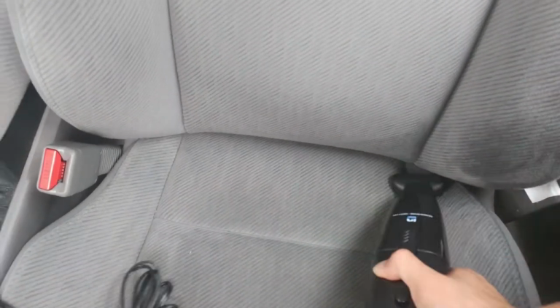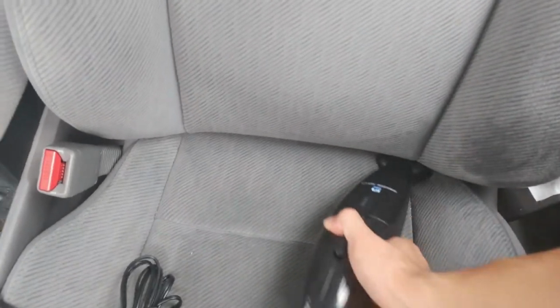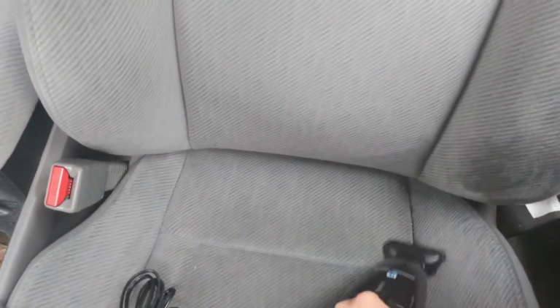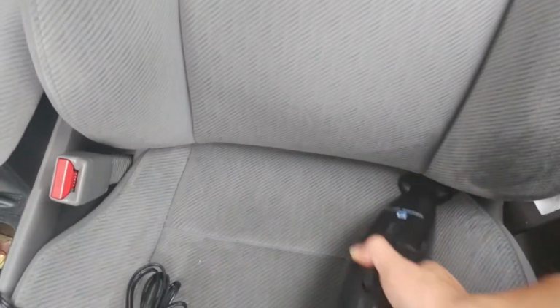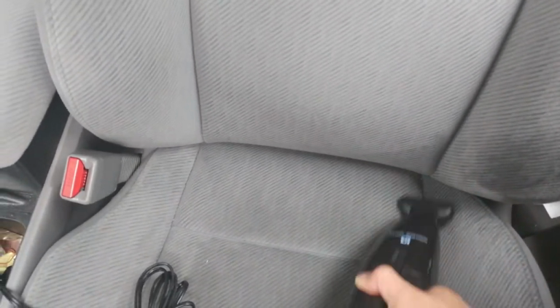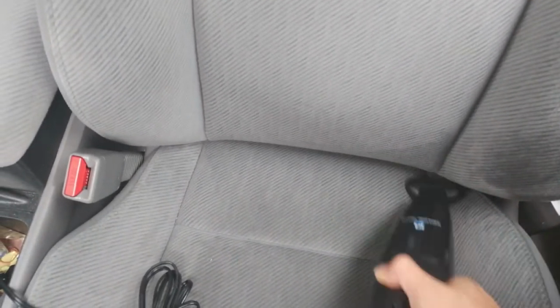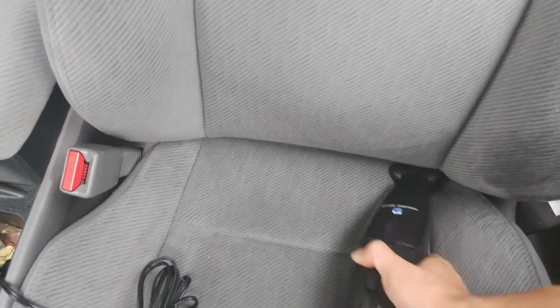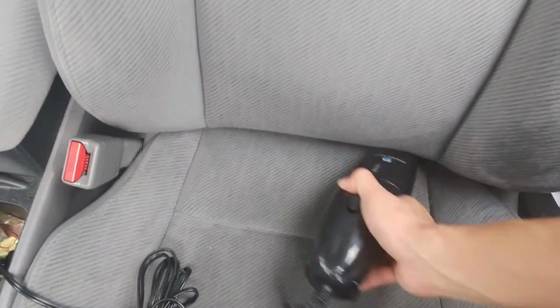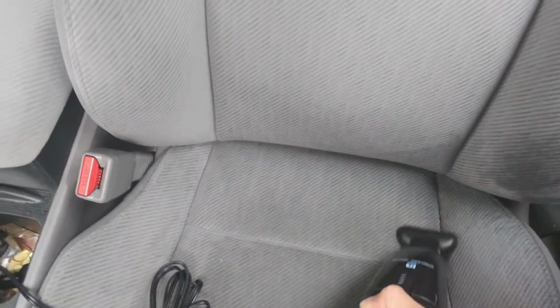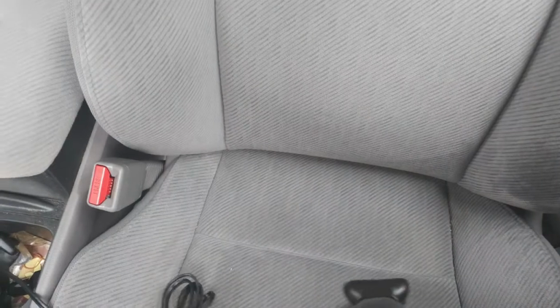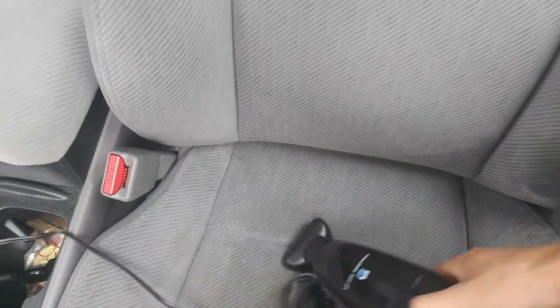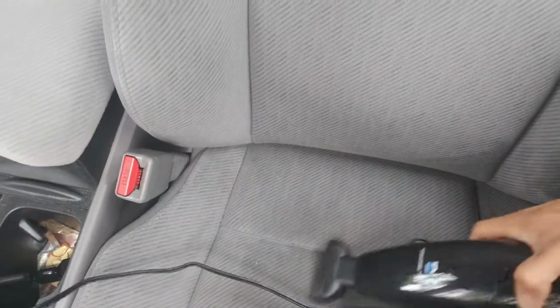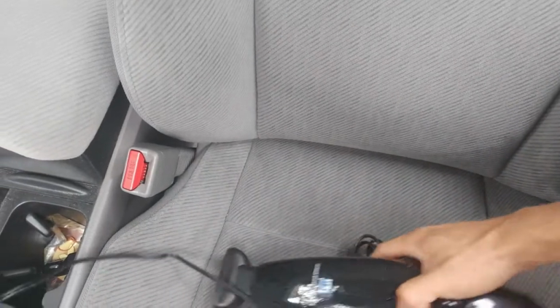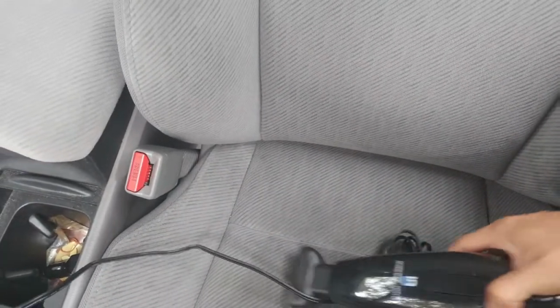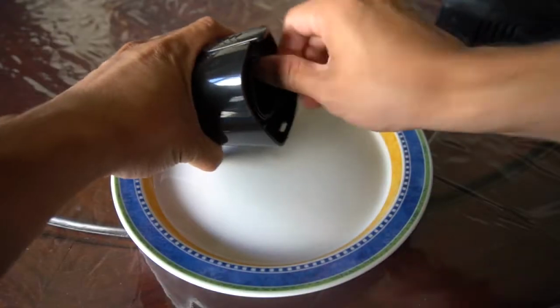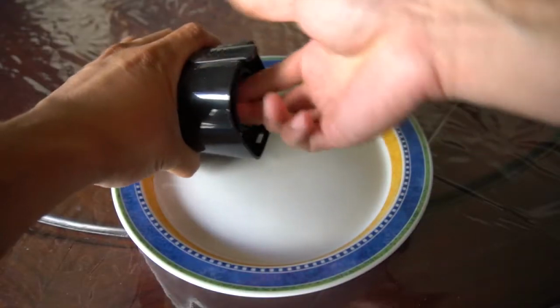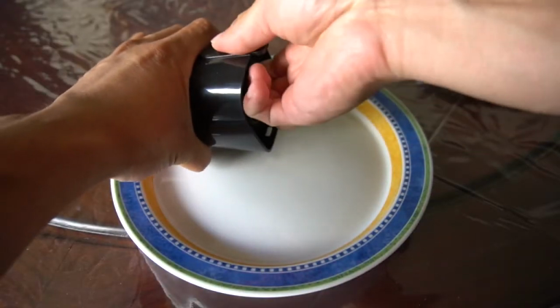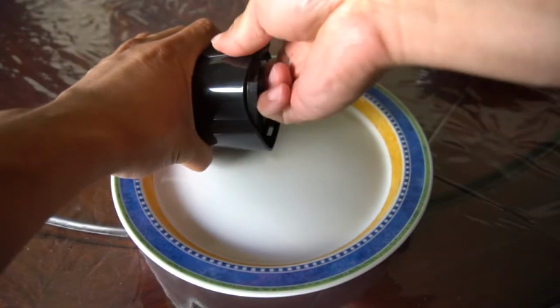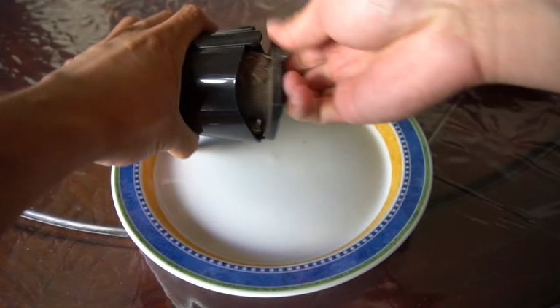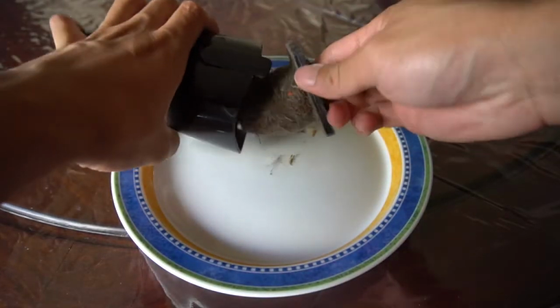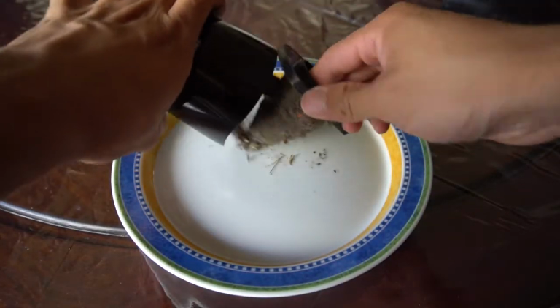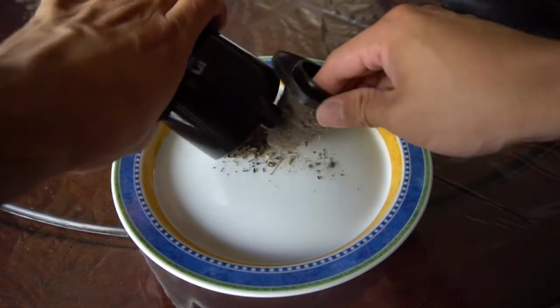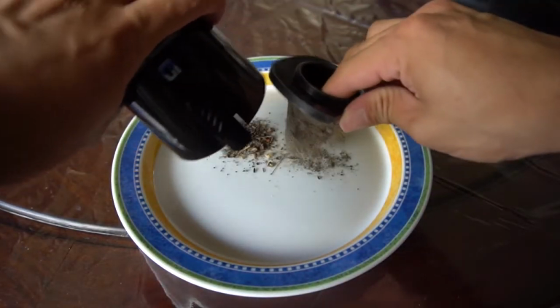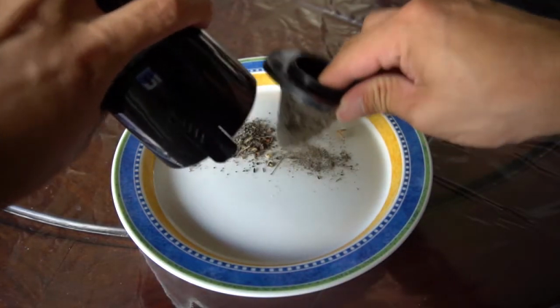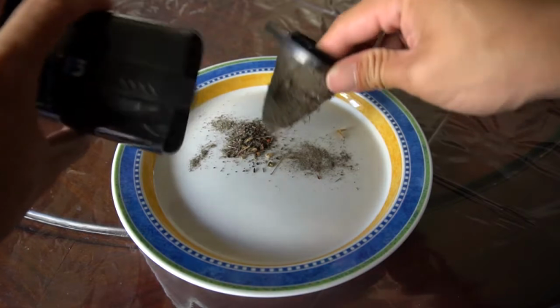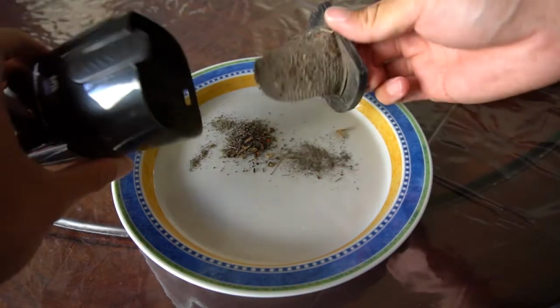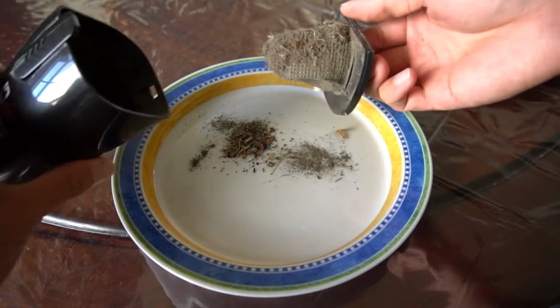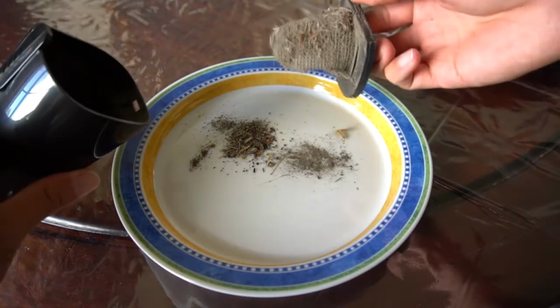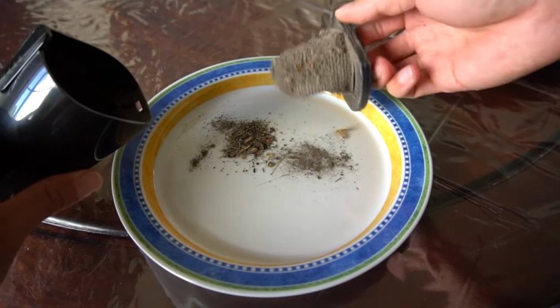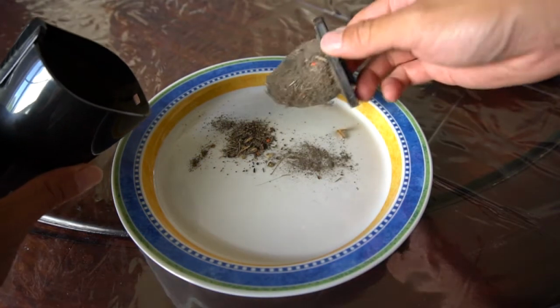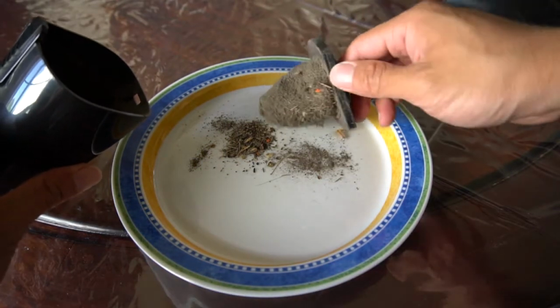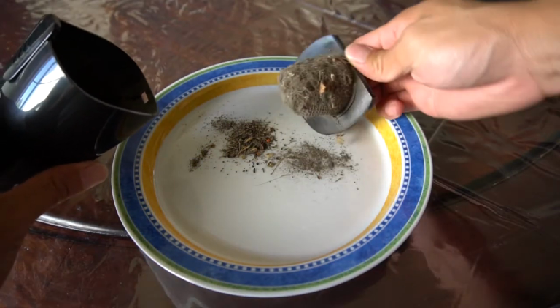Overall, the unit works okay for light cleaning, to pick up crumbs, dirt, or sand on occasion. The dustbin is easy to clean, and it should be emptied out after each use. It's lightweight and compact, so you can keep it in the trunk.